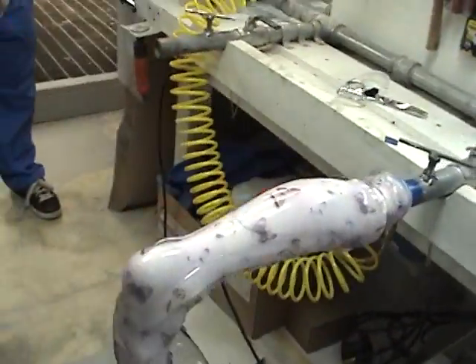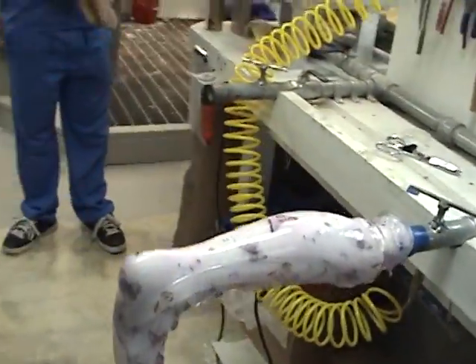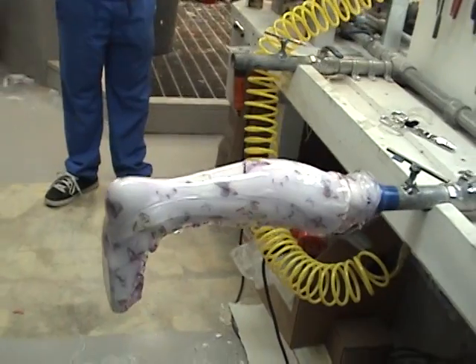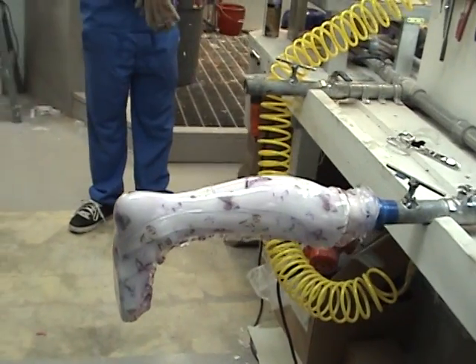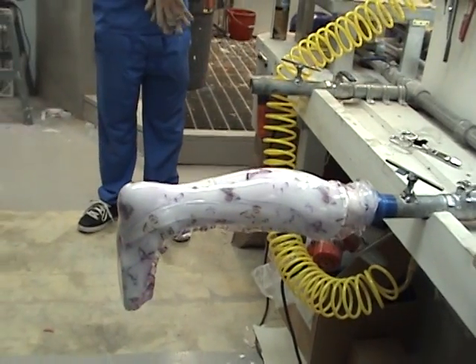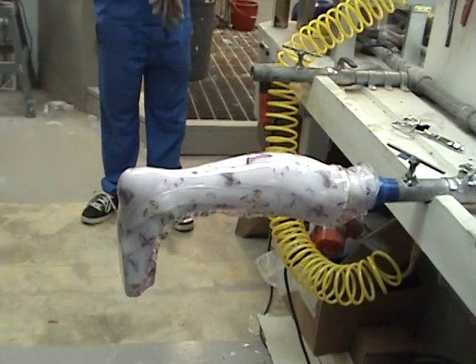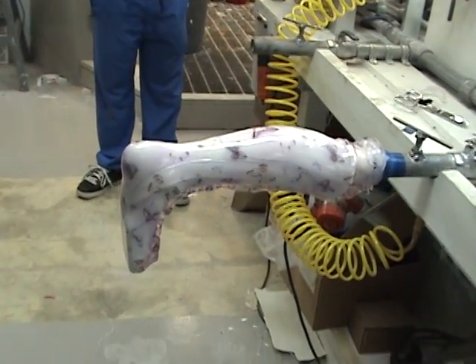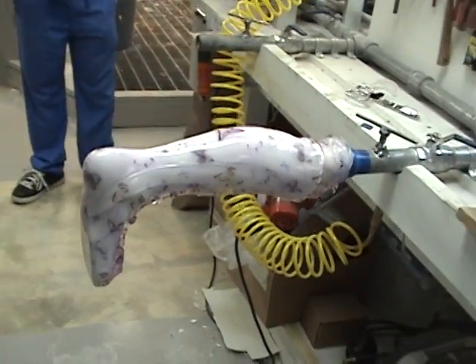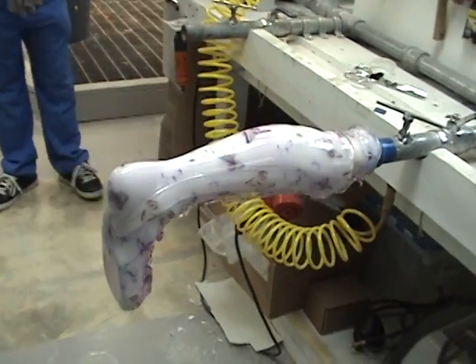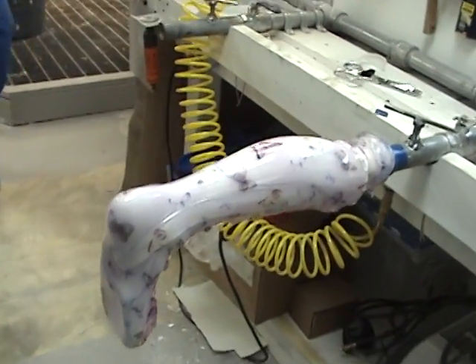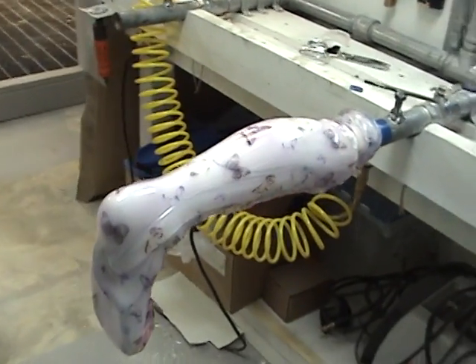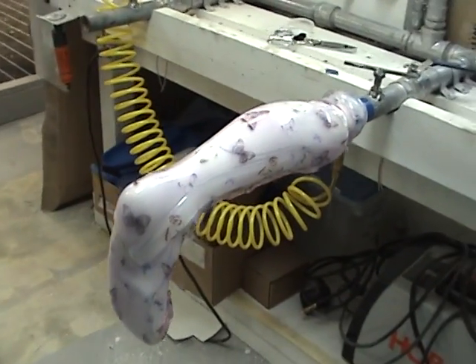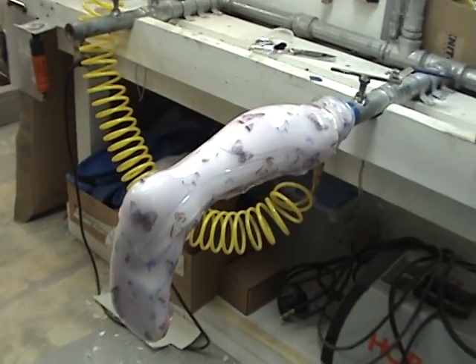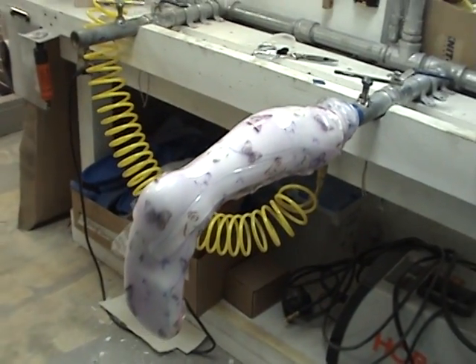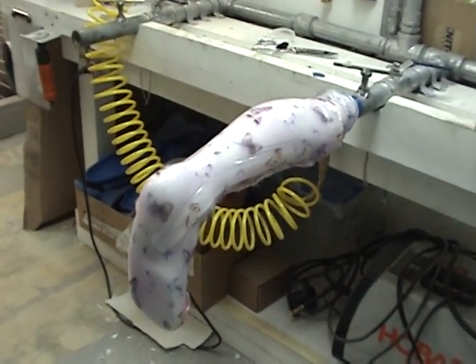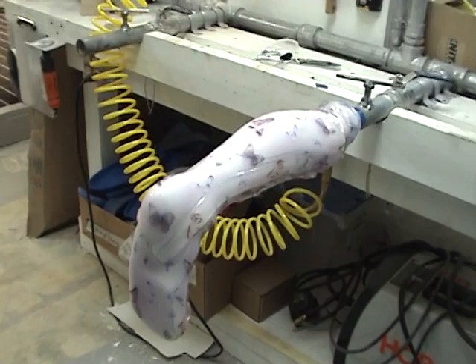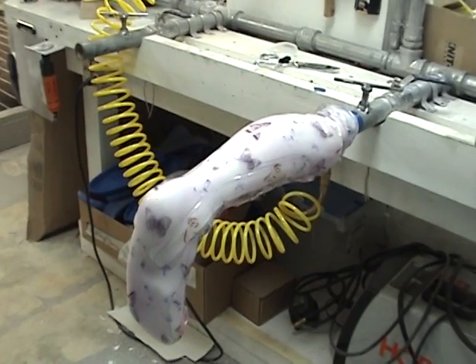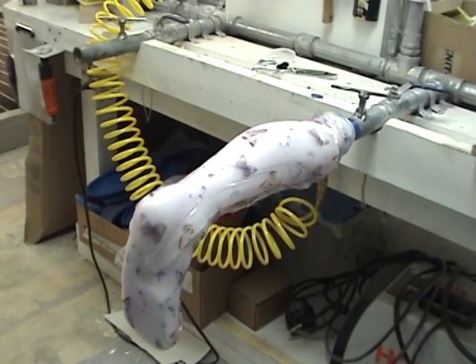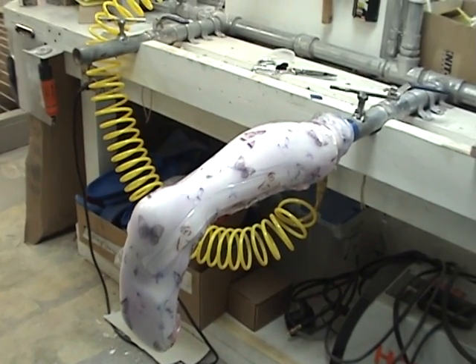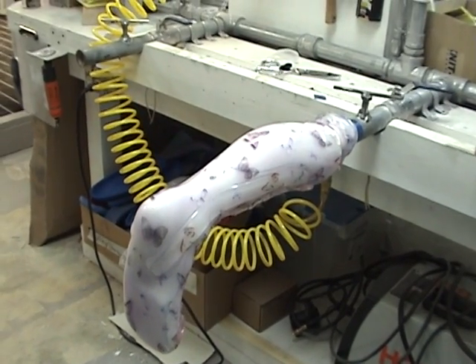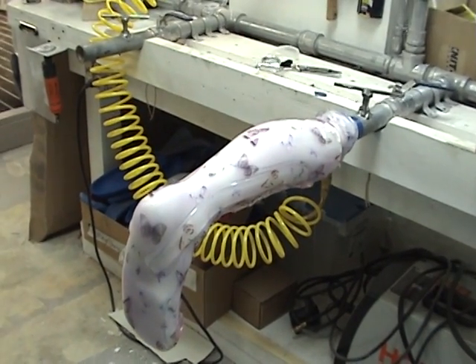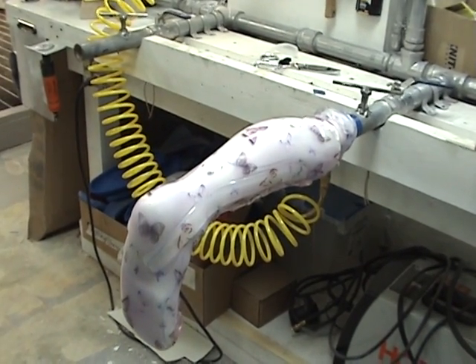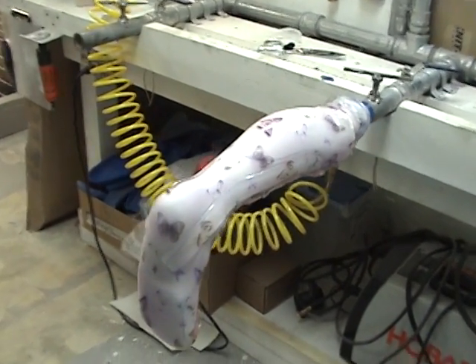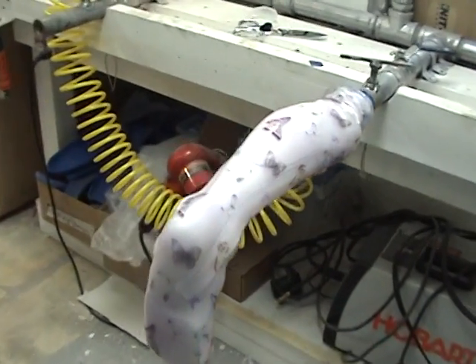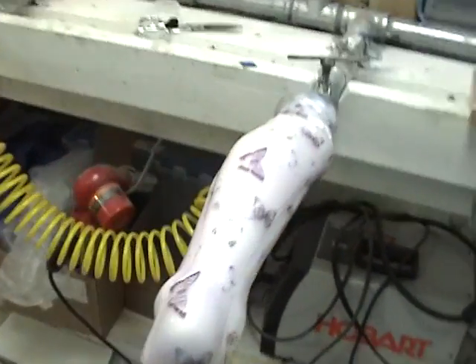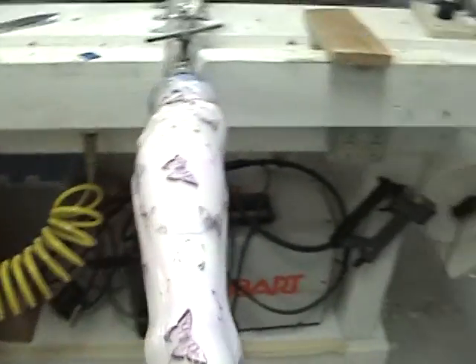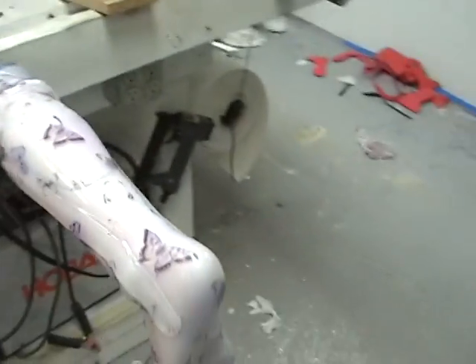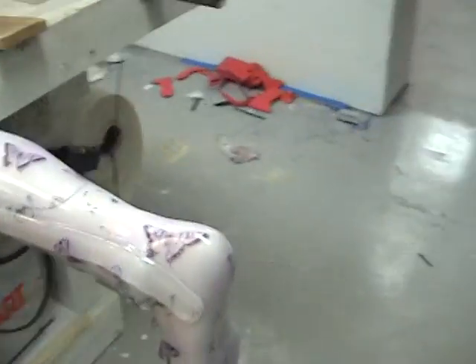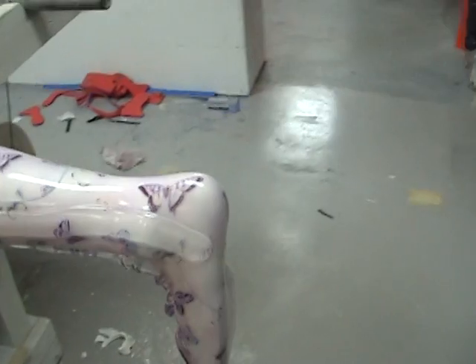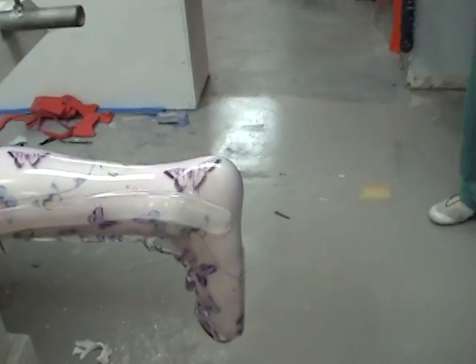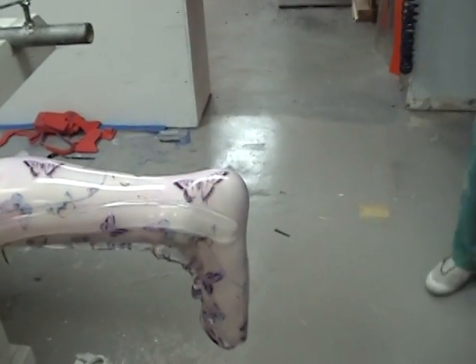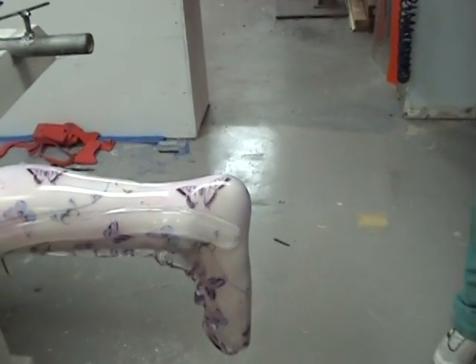We extend the medial strut into the arch to limit that mid-arch break — you can see it there. And then the lateral we just extend down to just below the lateral malleolus, as you can see there.